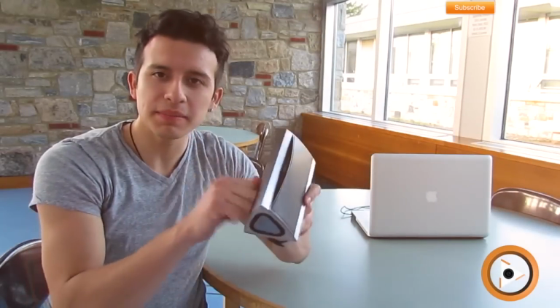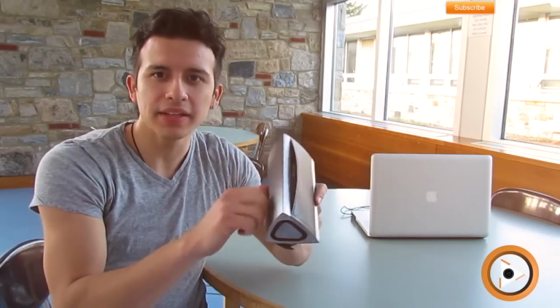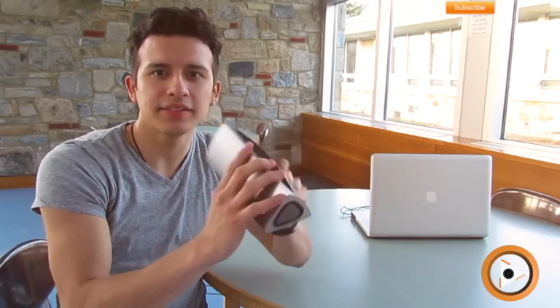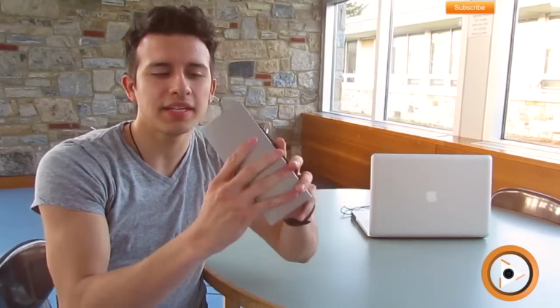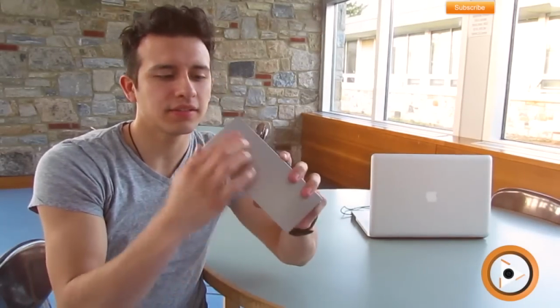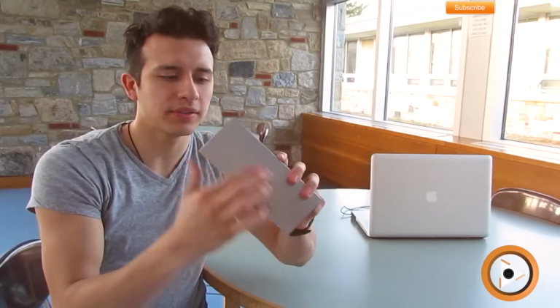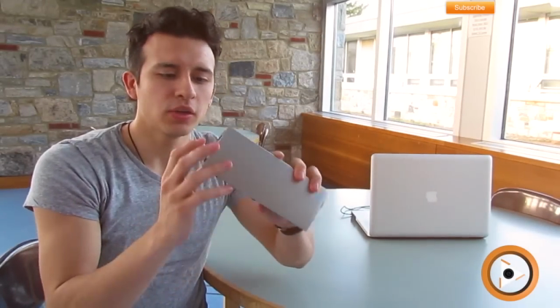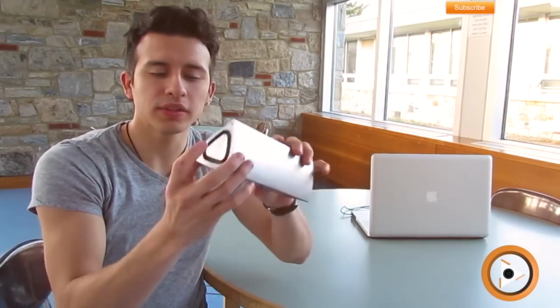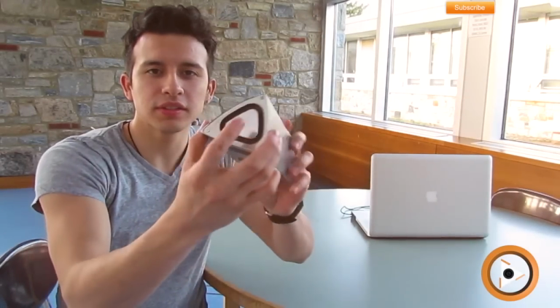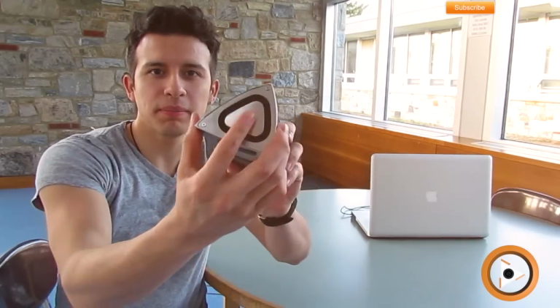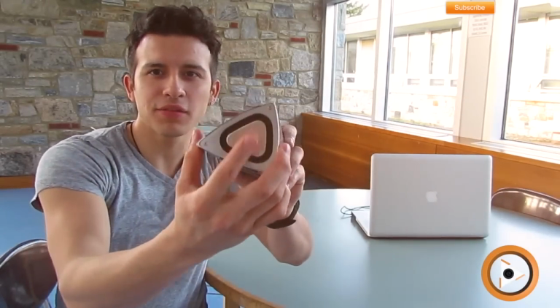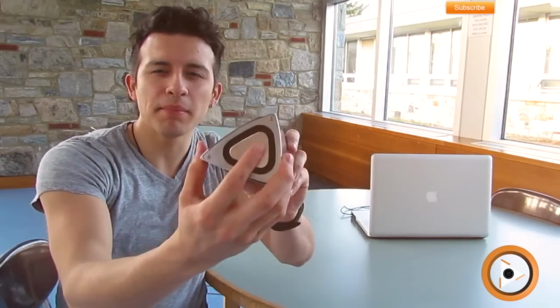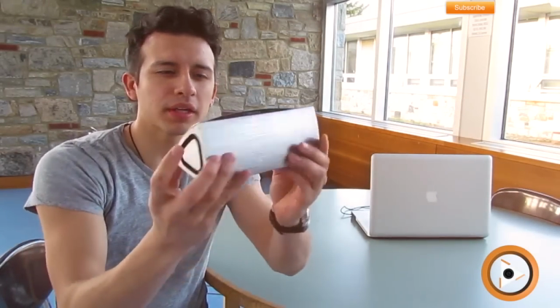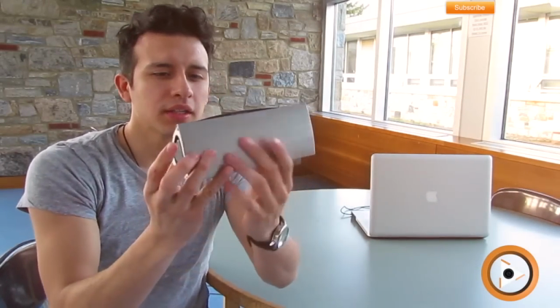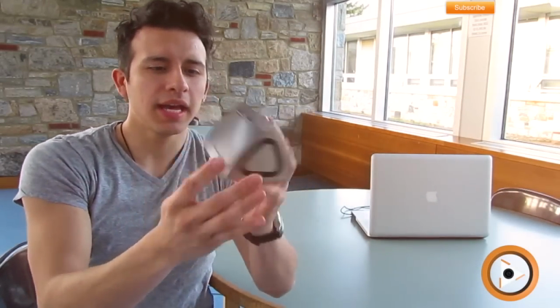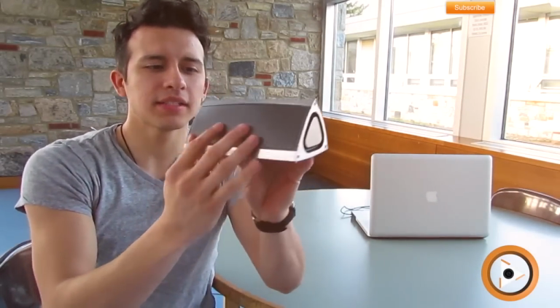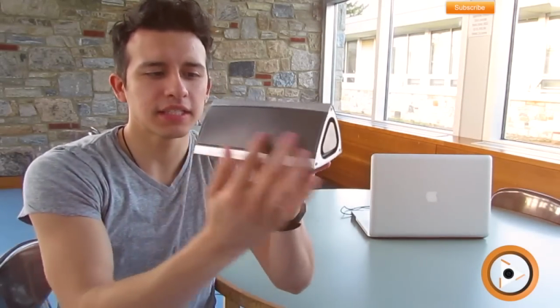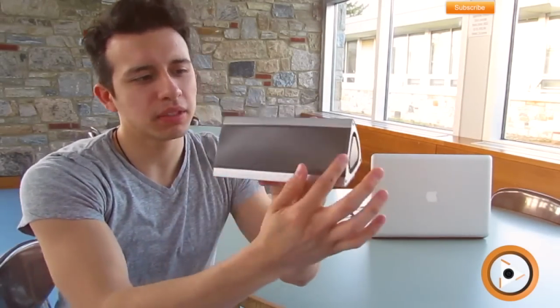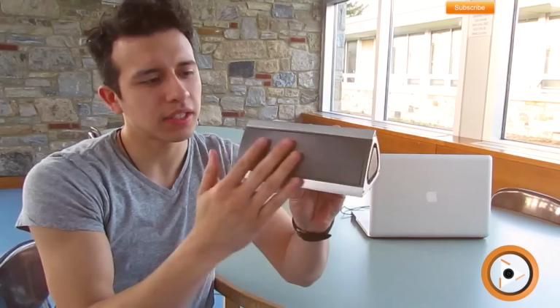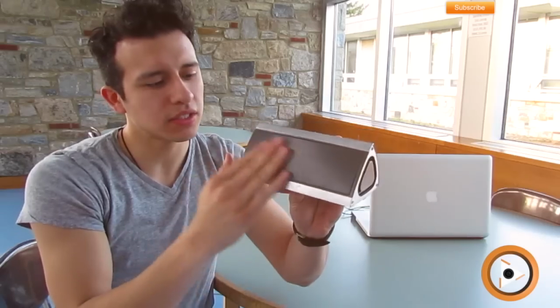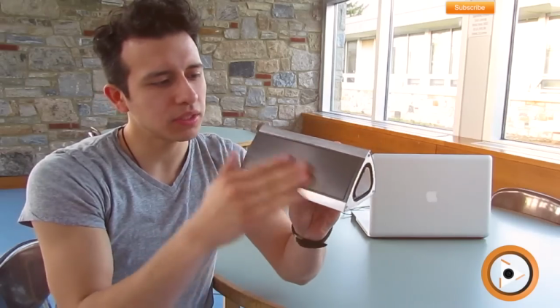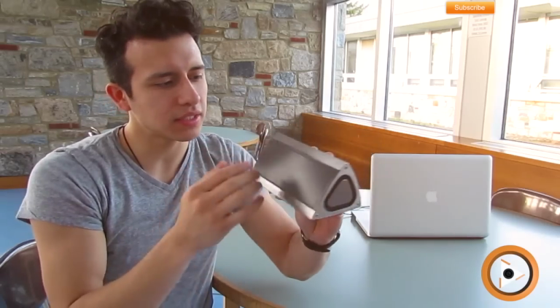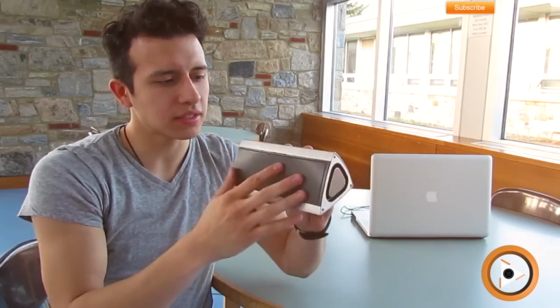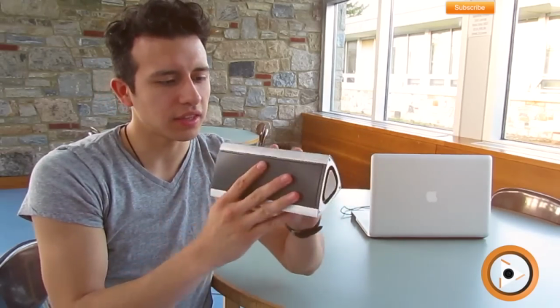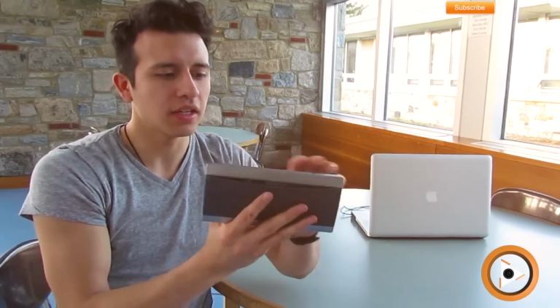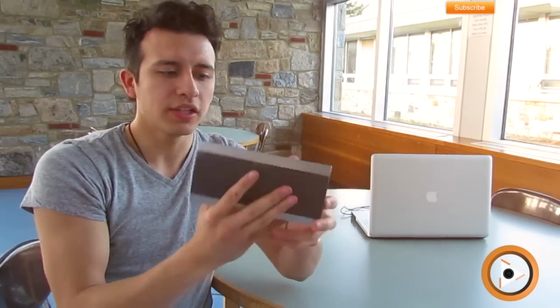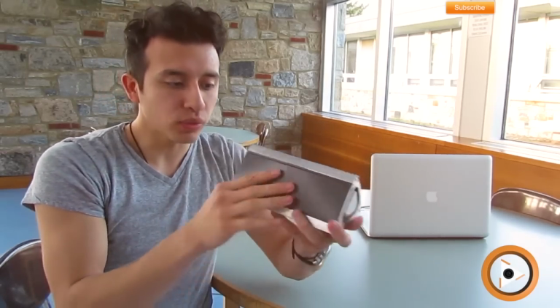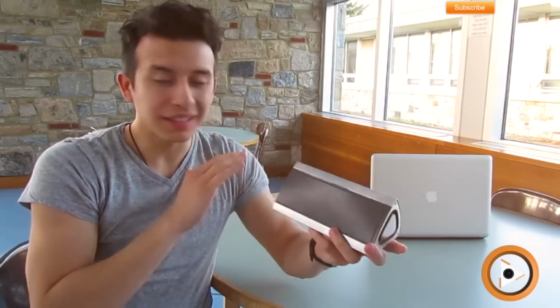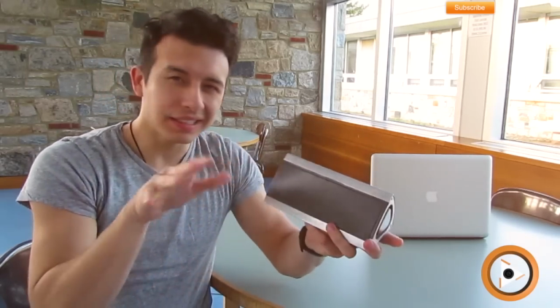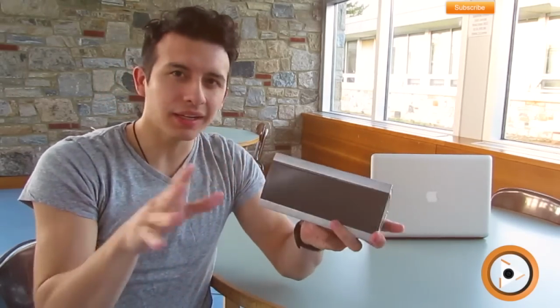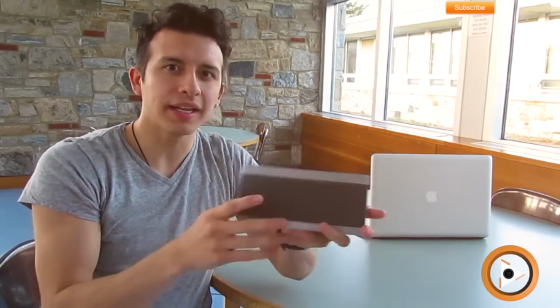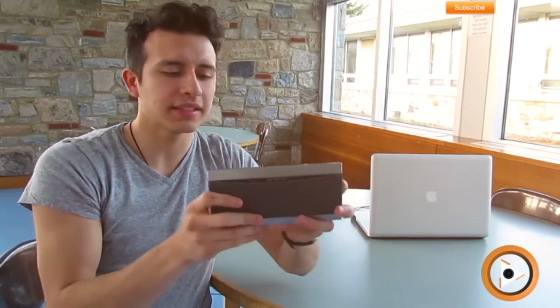It has a metallic kind of casing around it with a base membrane. It has a nice speaker touch, and it's really nice and sleek. It's a really clean cut — I like this.